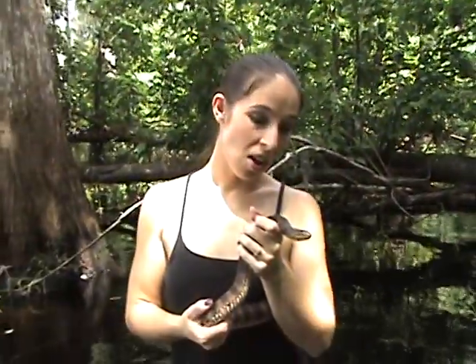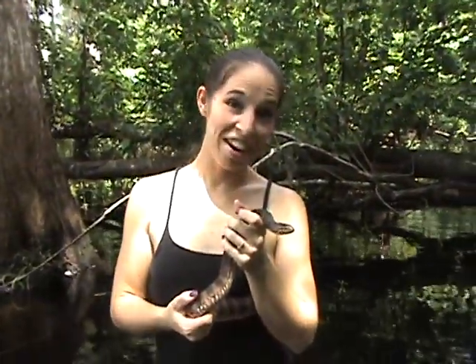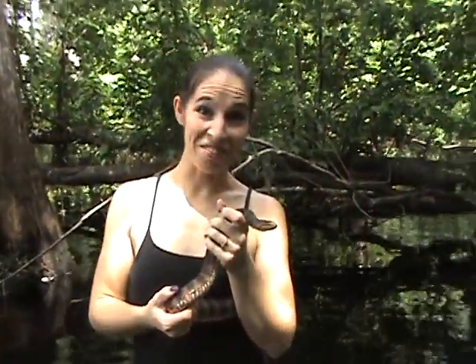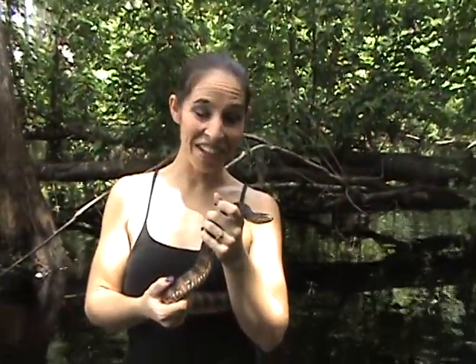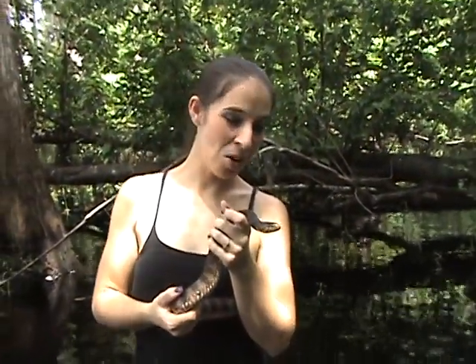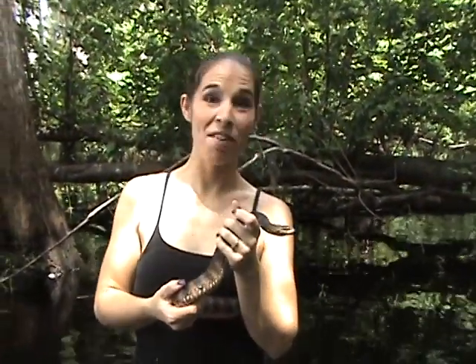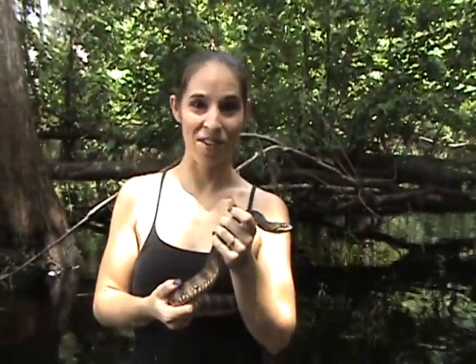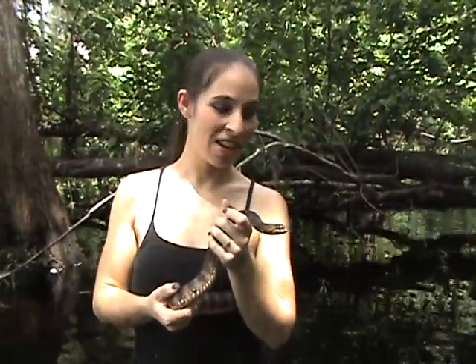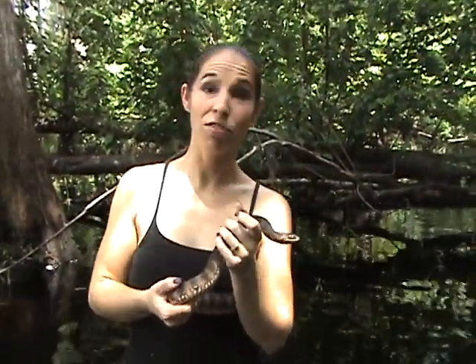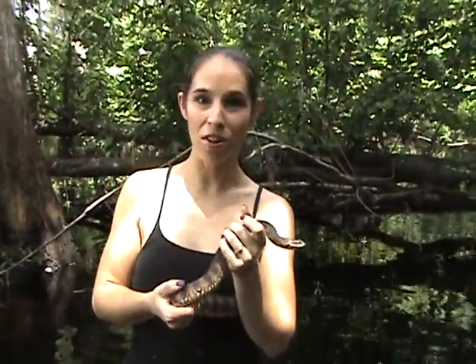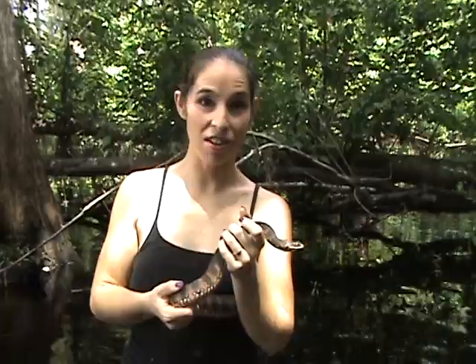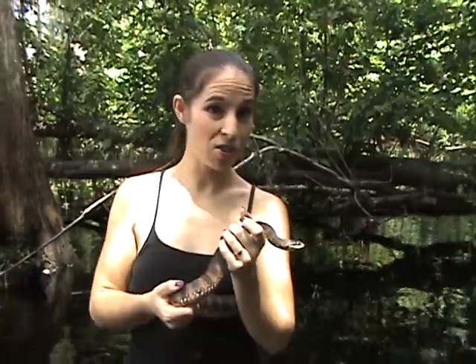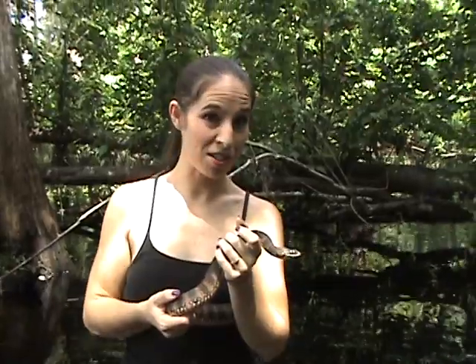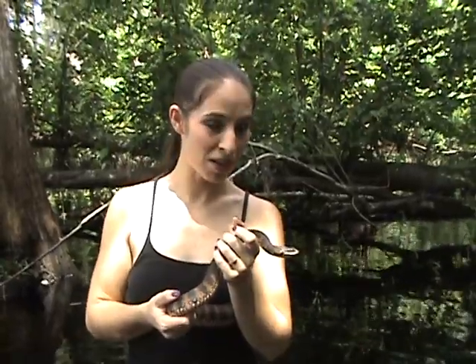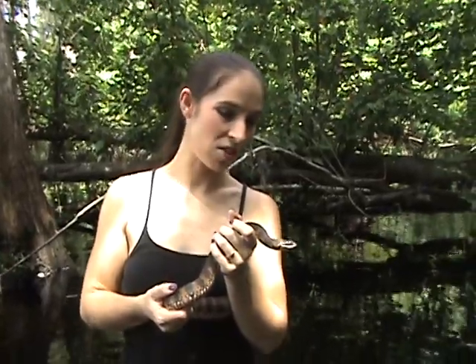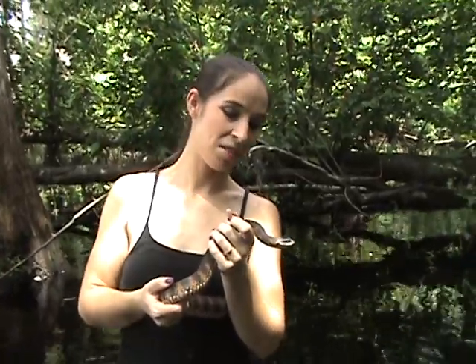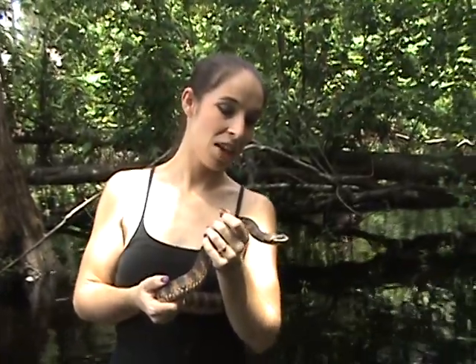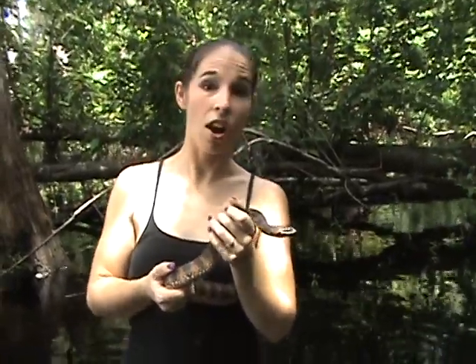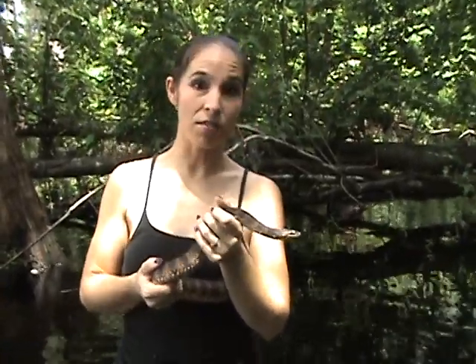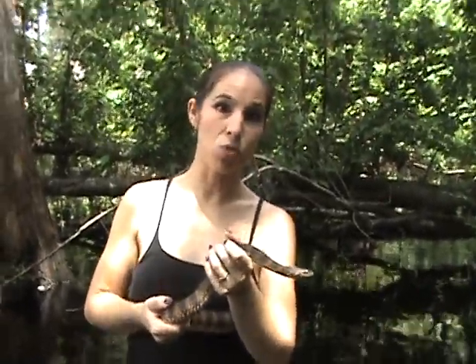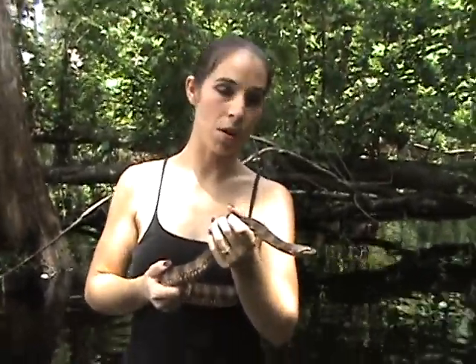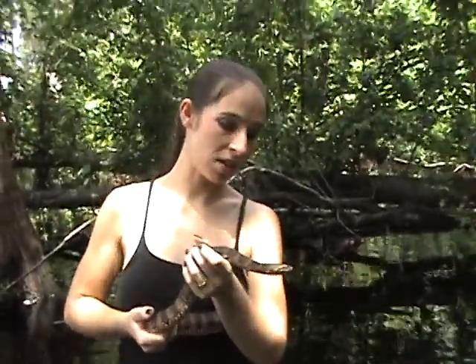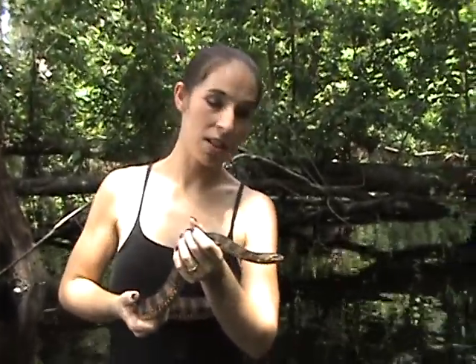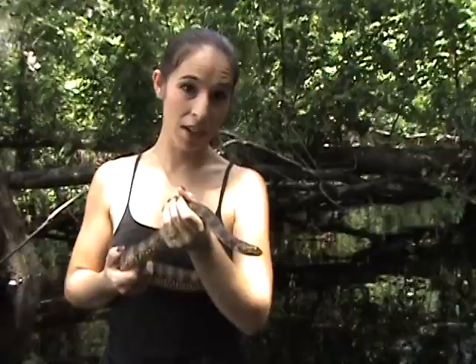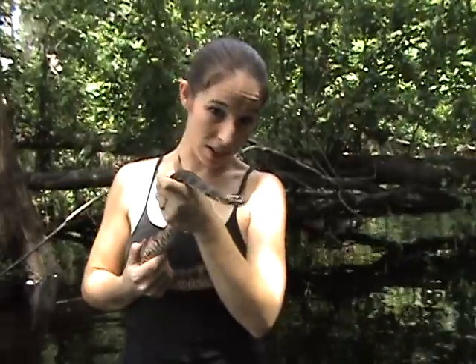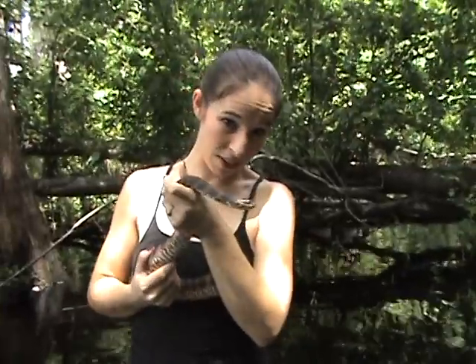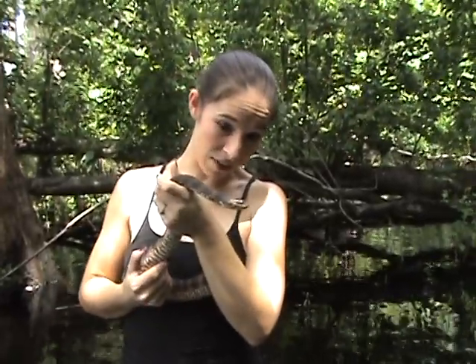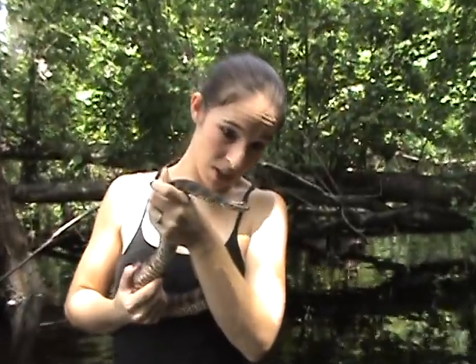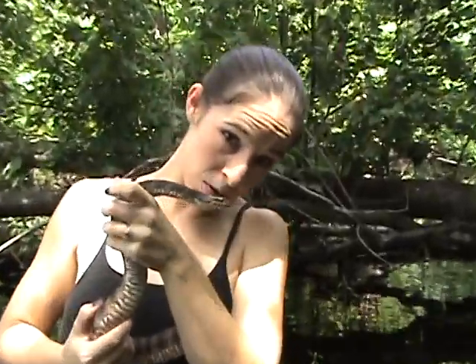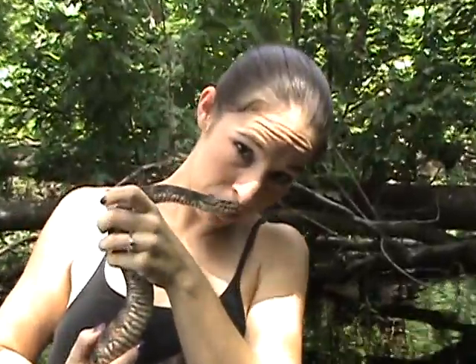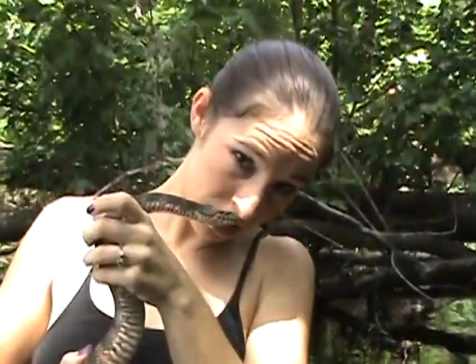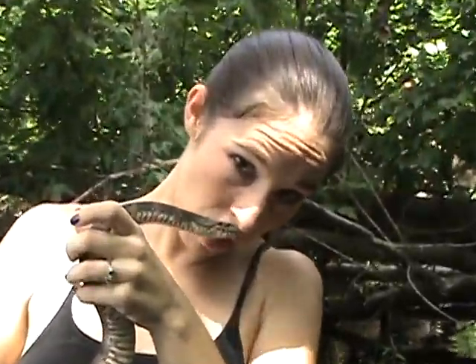Right here we have found a Florida water snake, also known as a banded water snake. They're often confused with water moccasins, but this one is definitely not venomous — trust me, I wouldn't be doing this if it was.